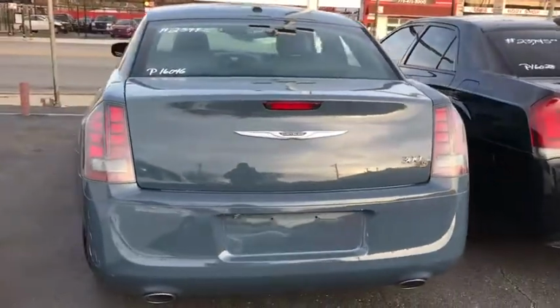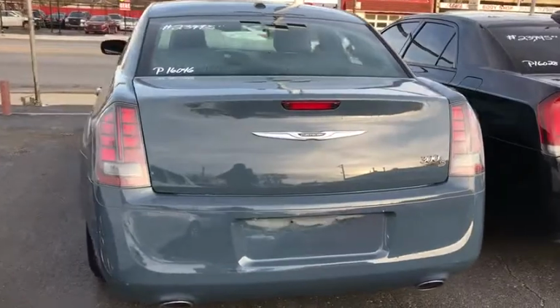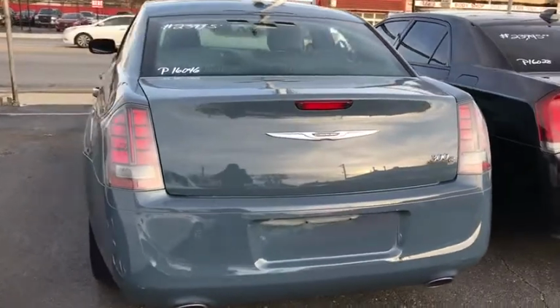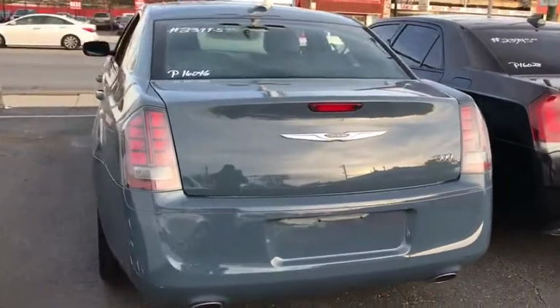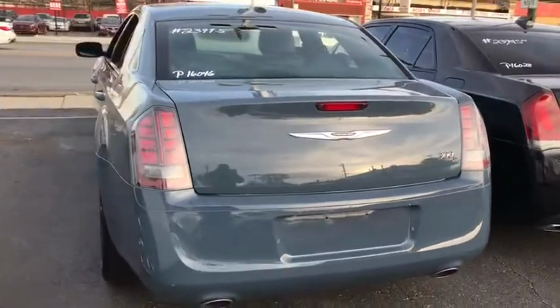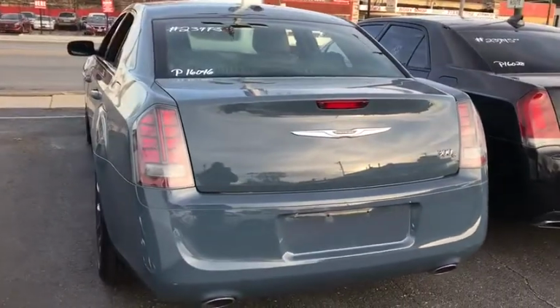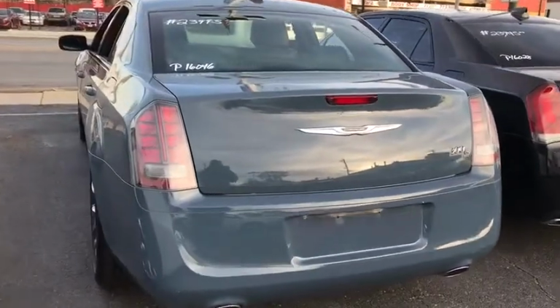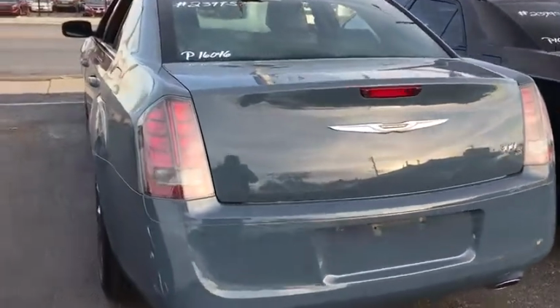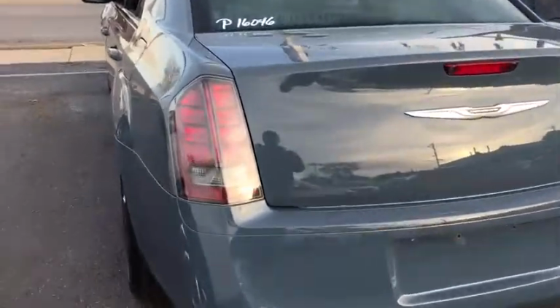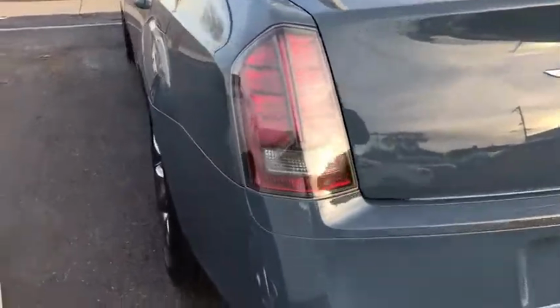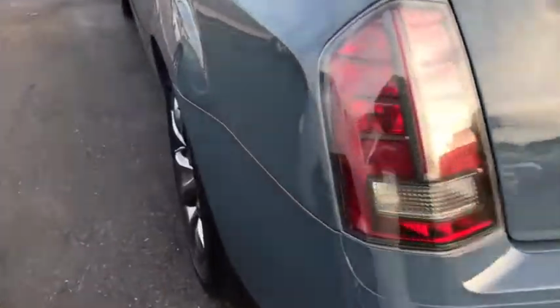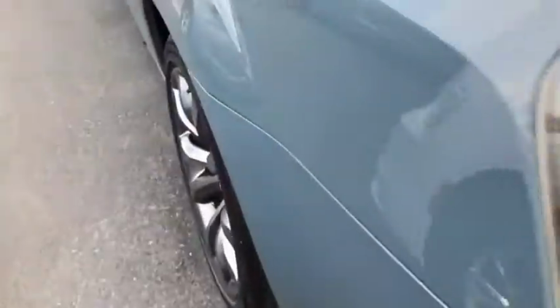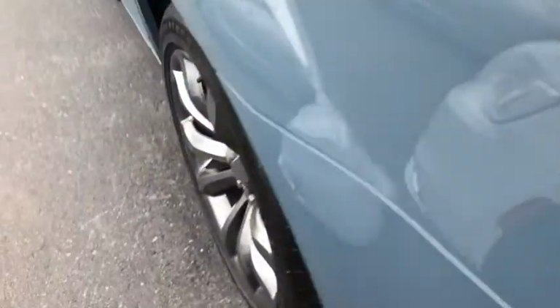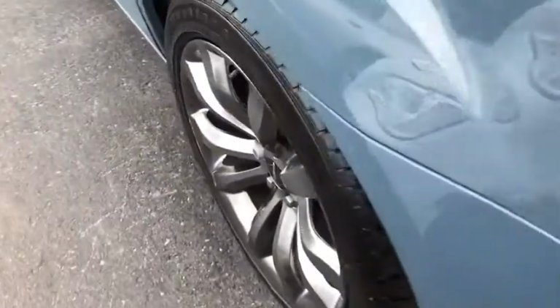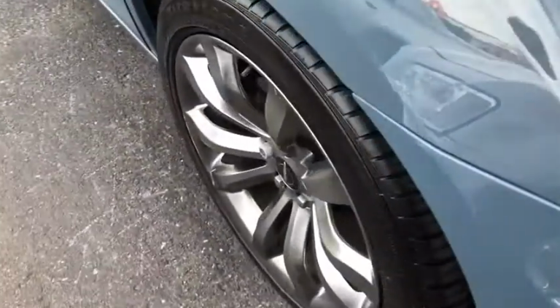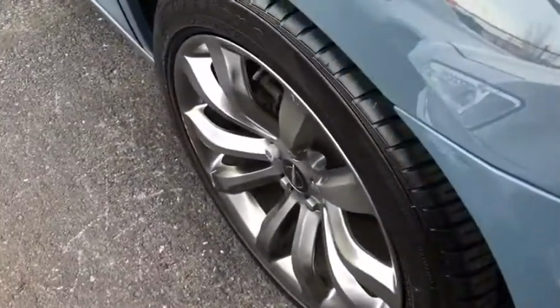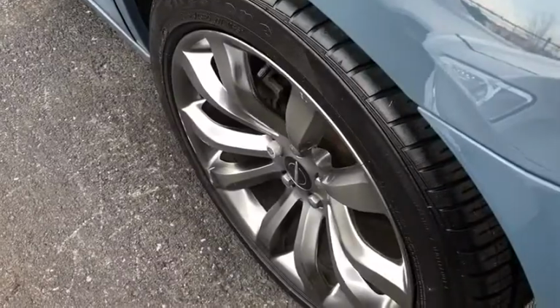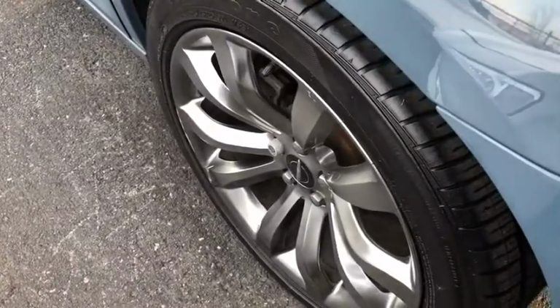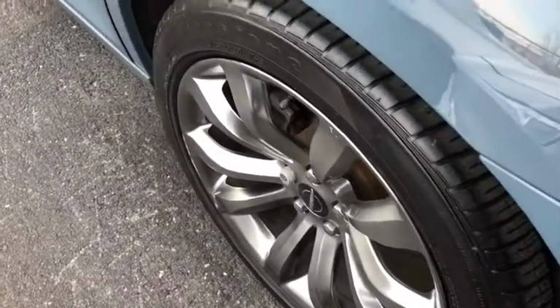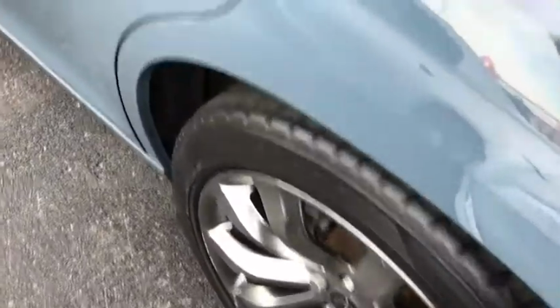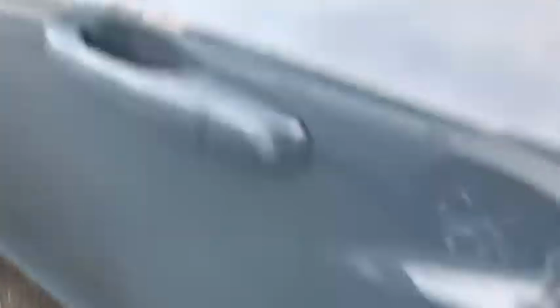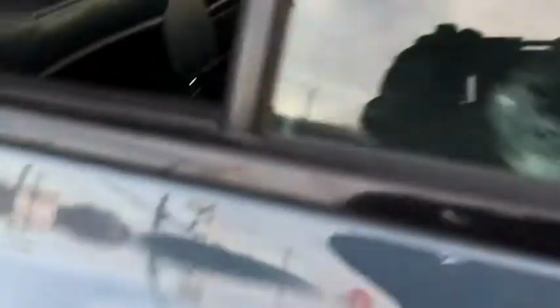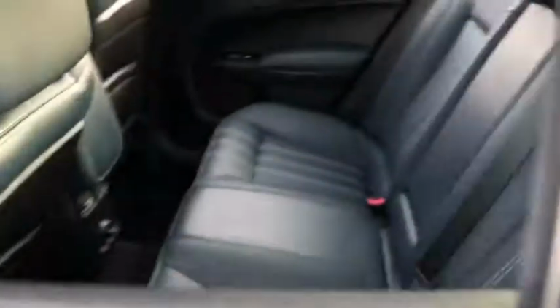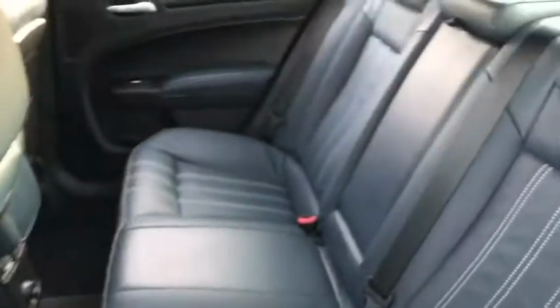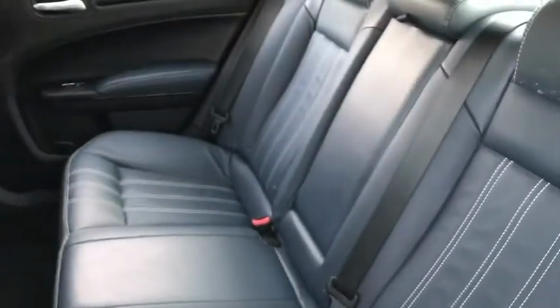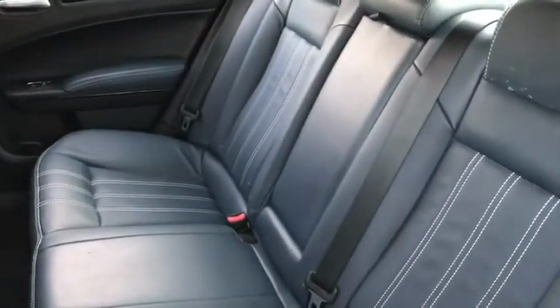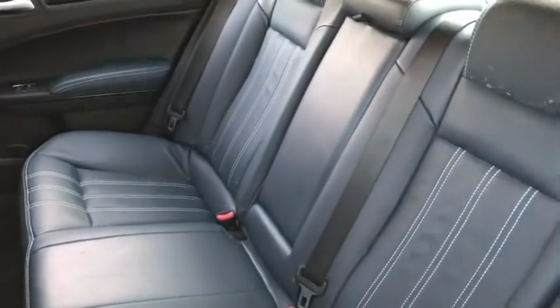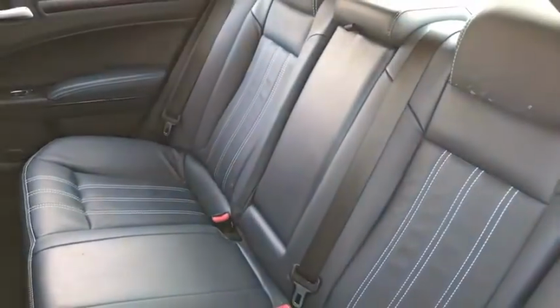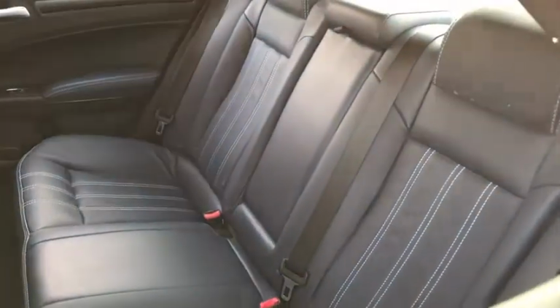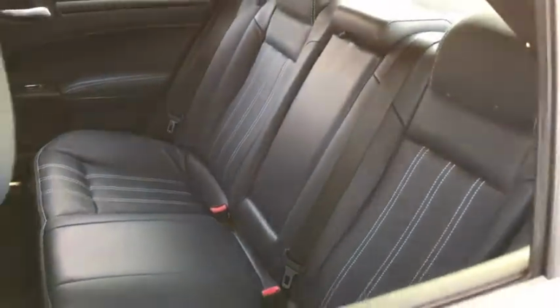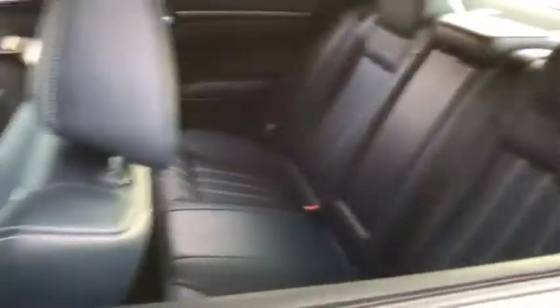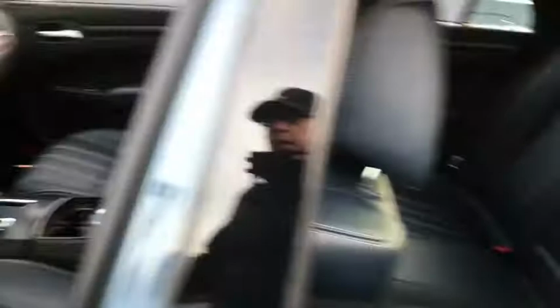Power steering, adjustable steering wheel, keyless start, four-wheel disc brakes, auto dimming rear view mirror, cruise control, aluminum wheels, floor mats, universal garage door opener.